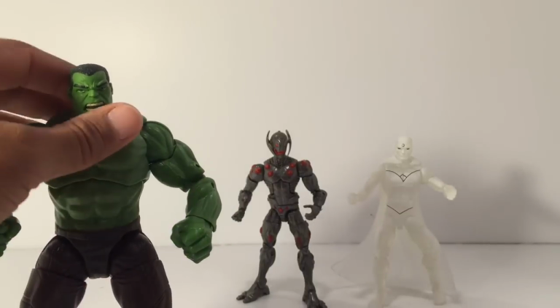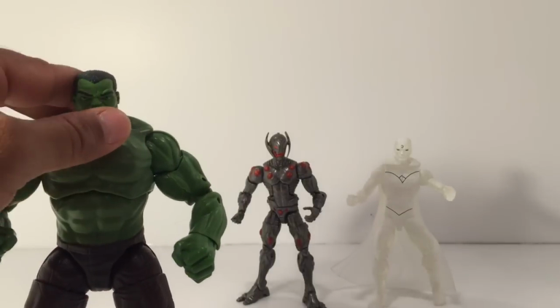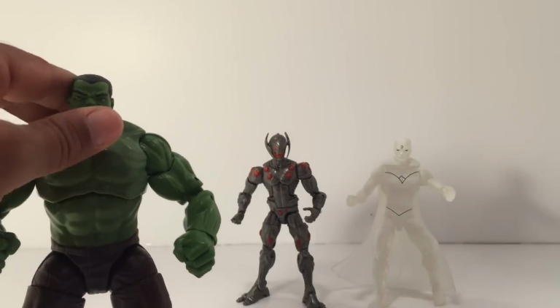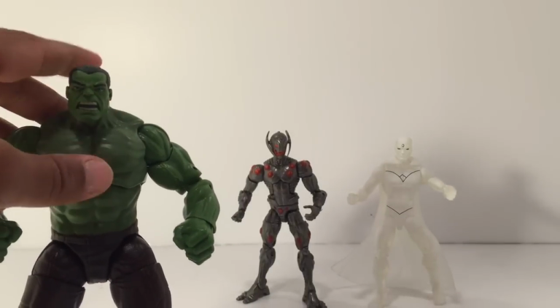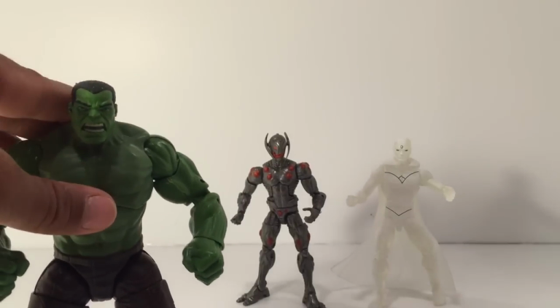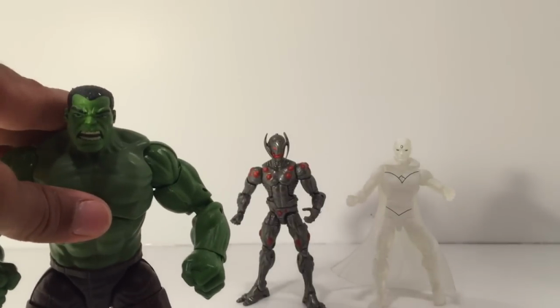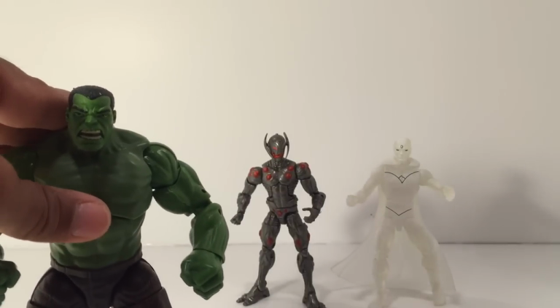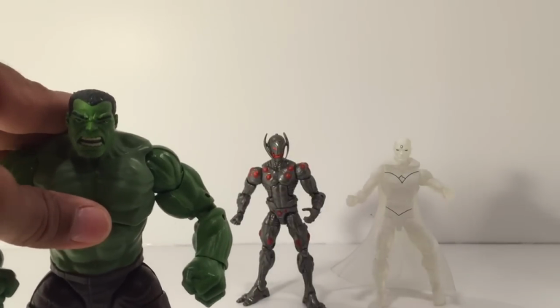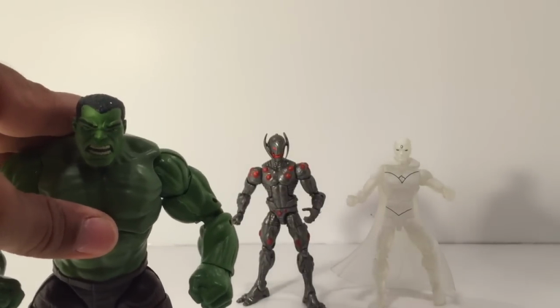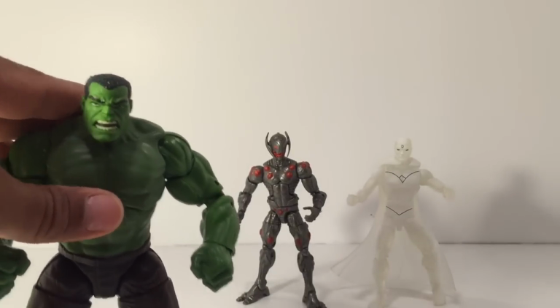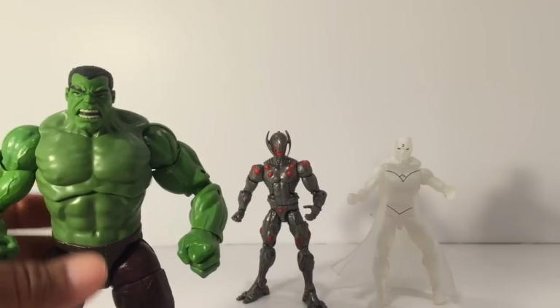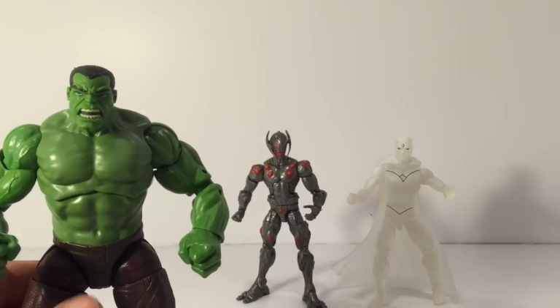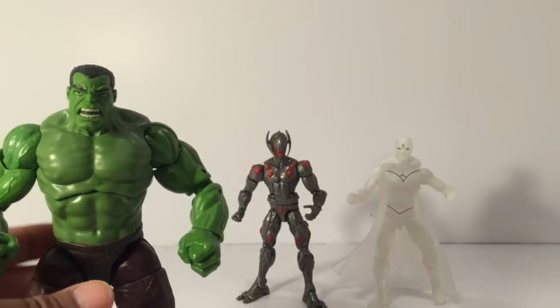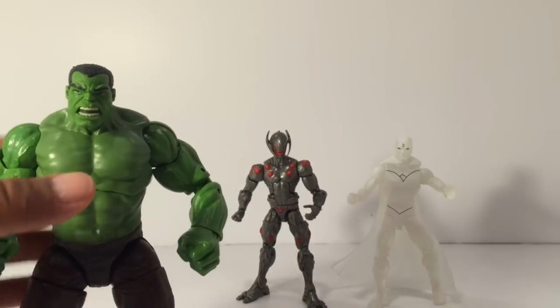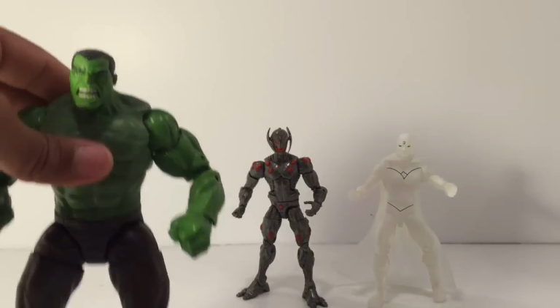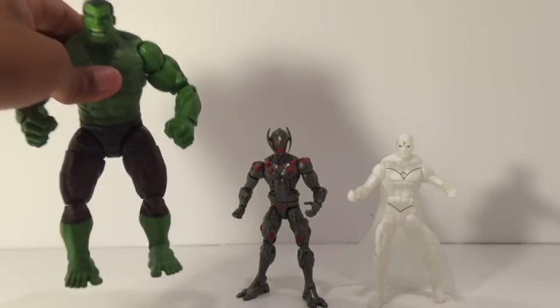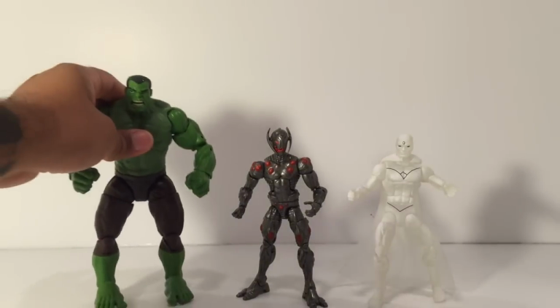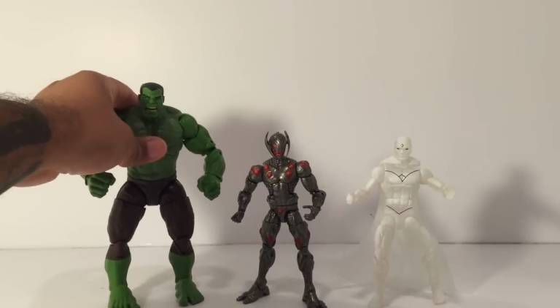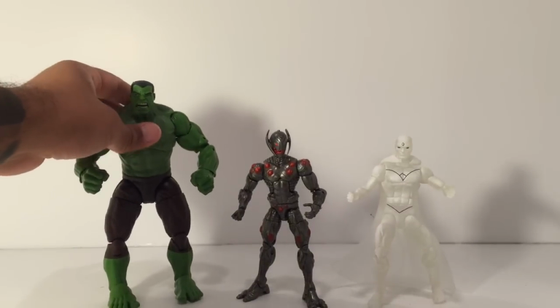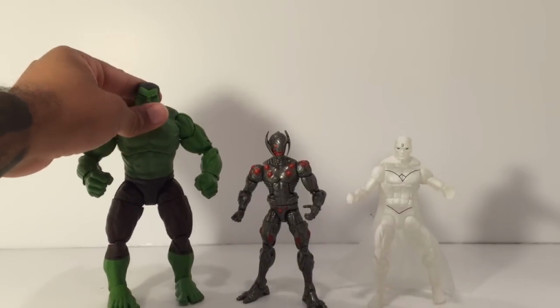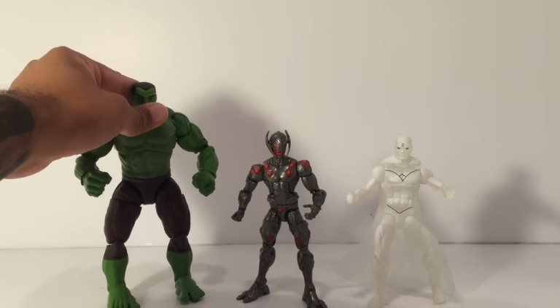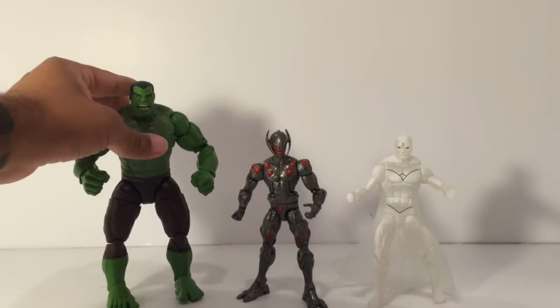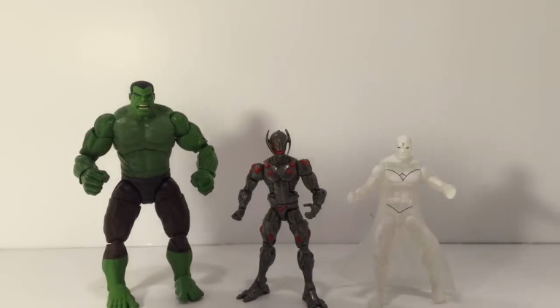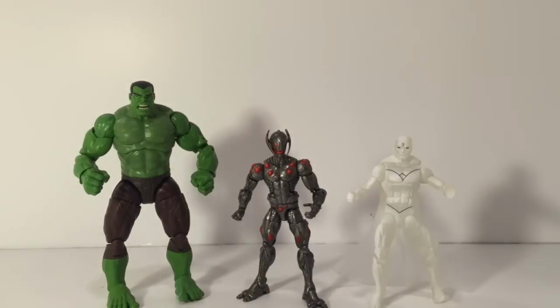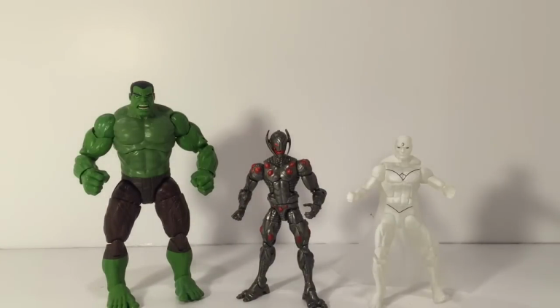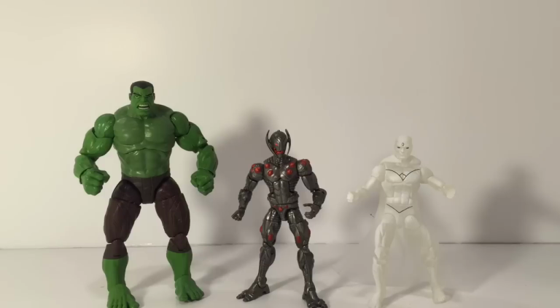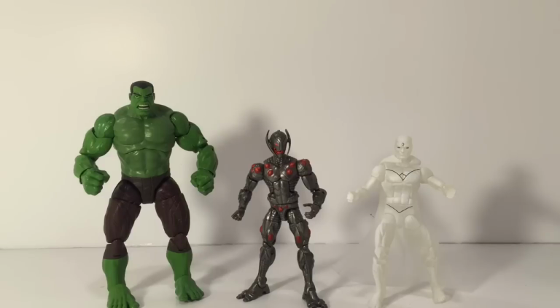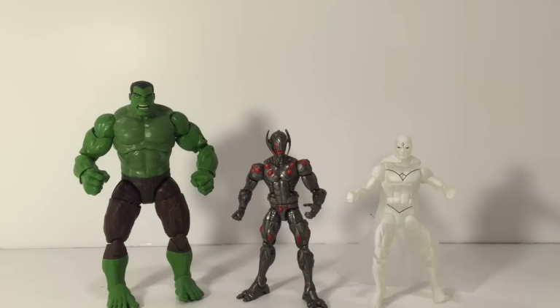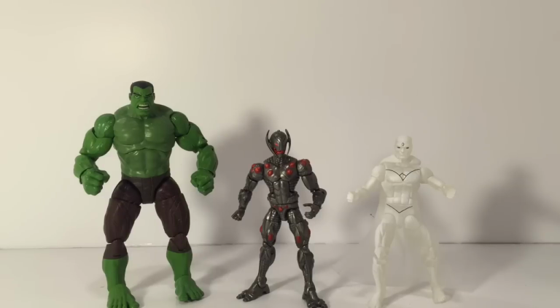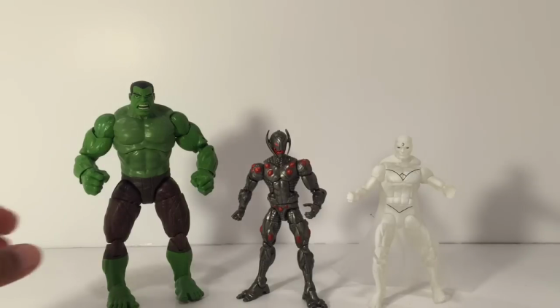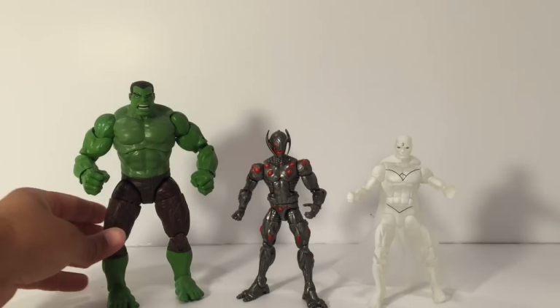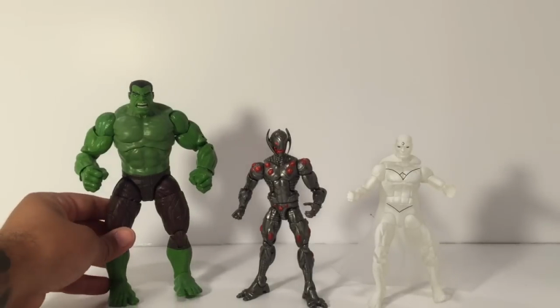I do like the Hulk. I like the movie Hulk and I like this Hulk. I like the head sculpt — if the paint was just a little better it wouldn't be an issue. Scale-wise they're on point.